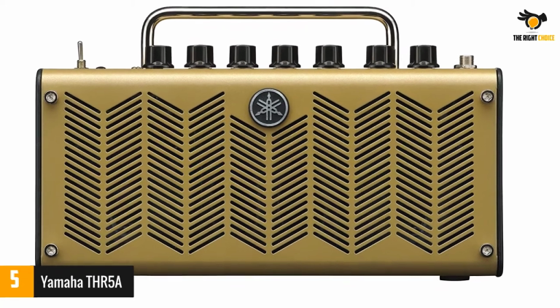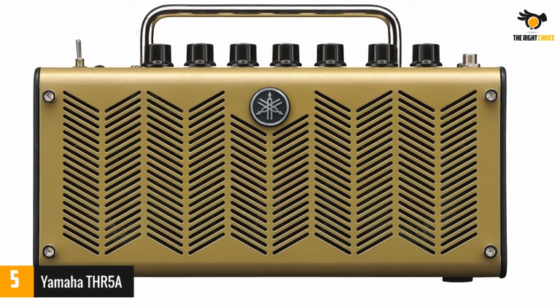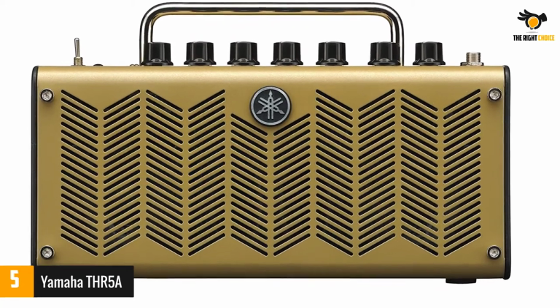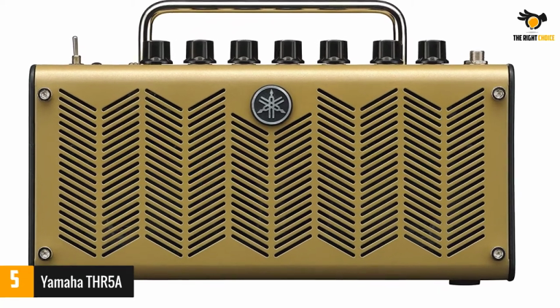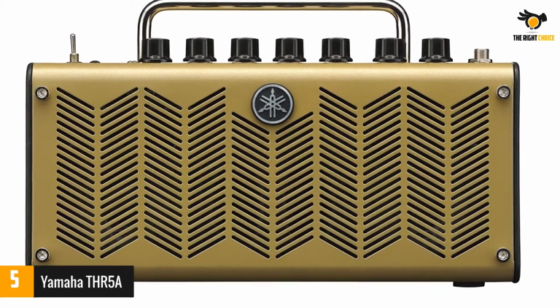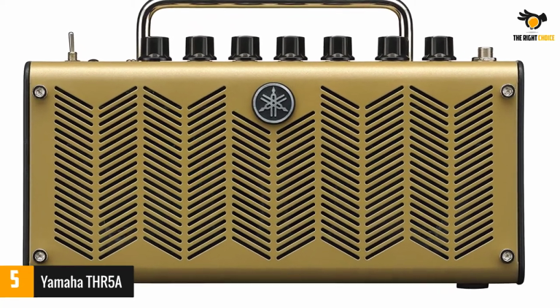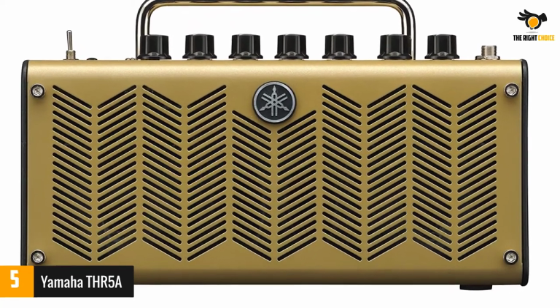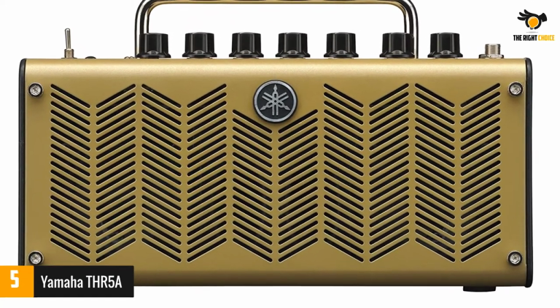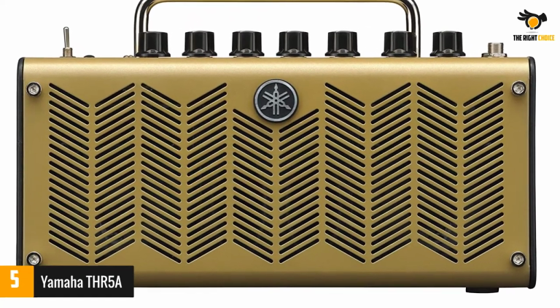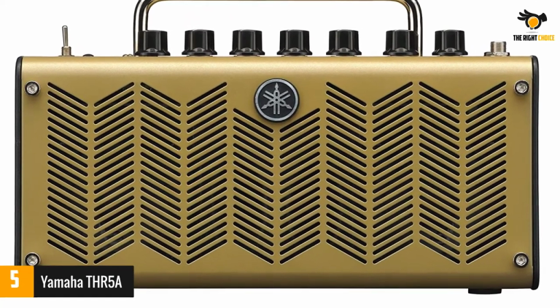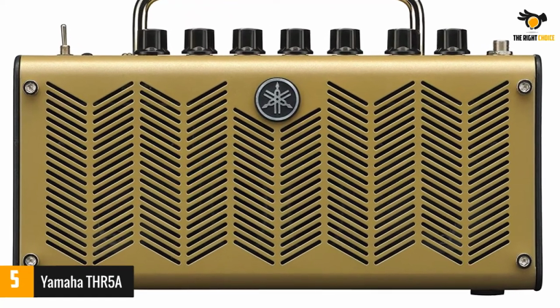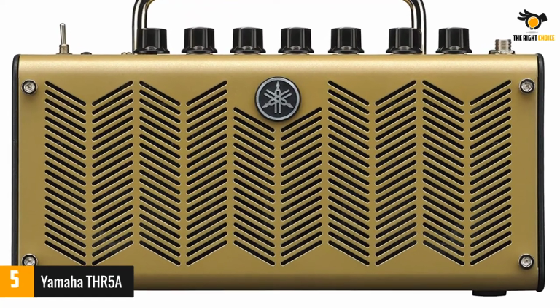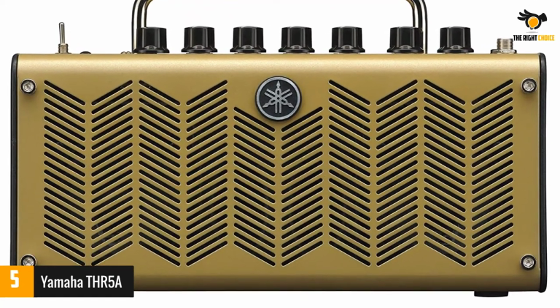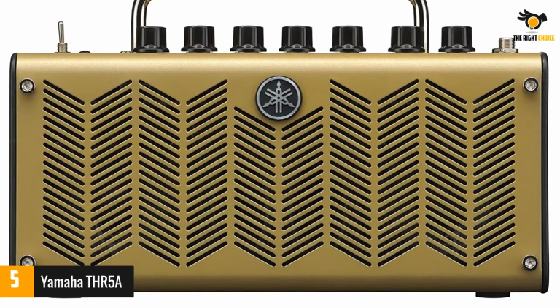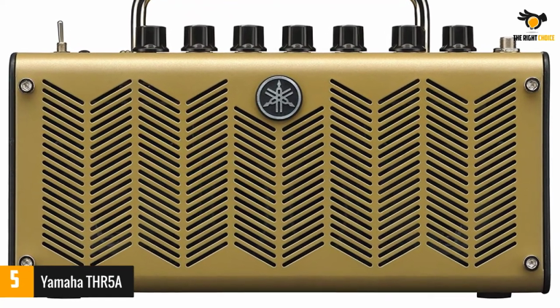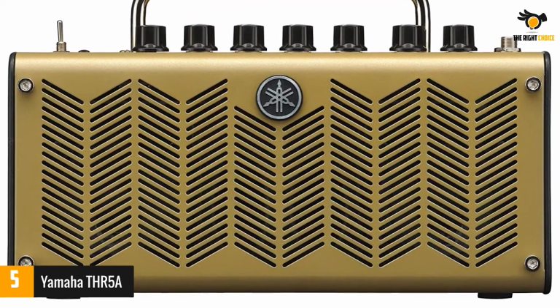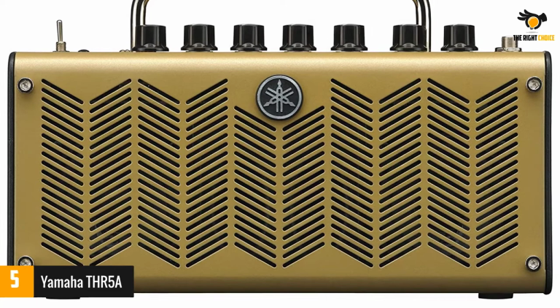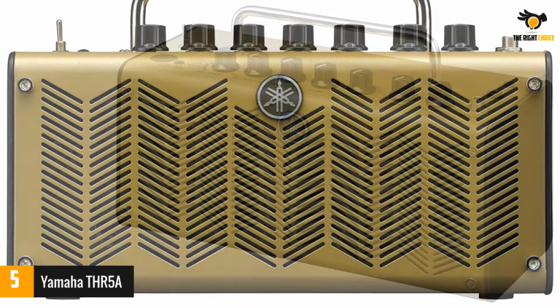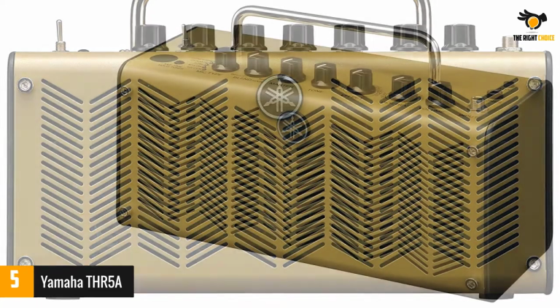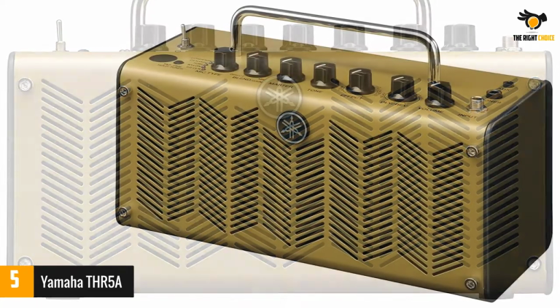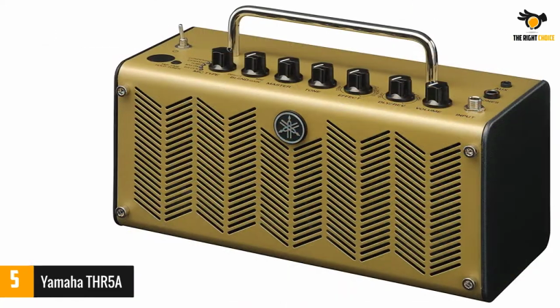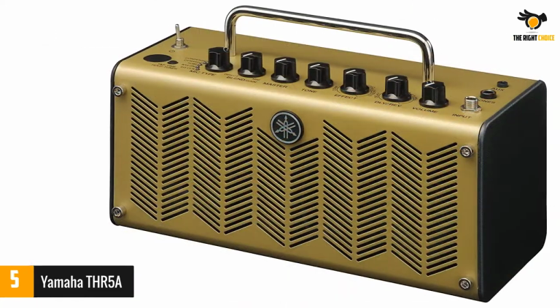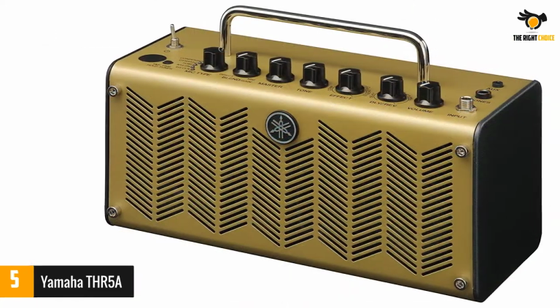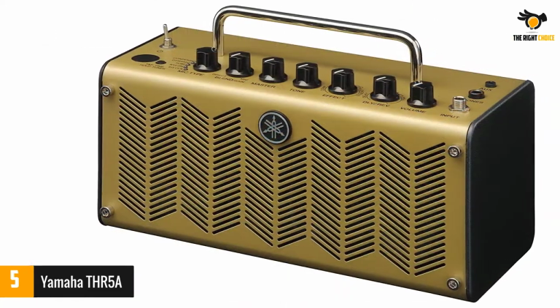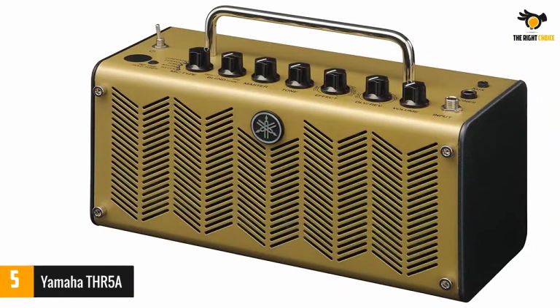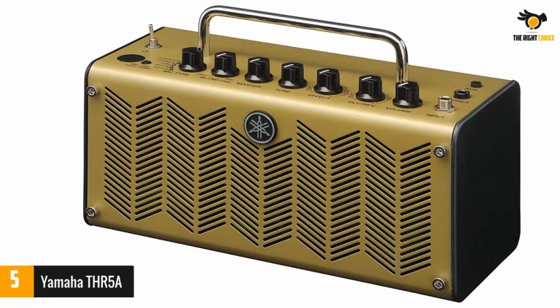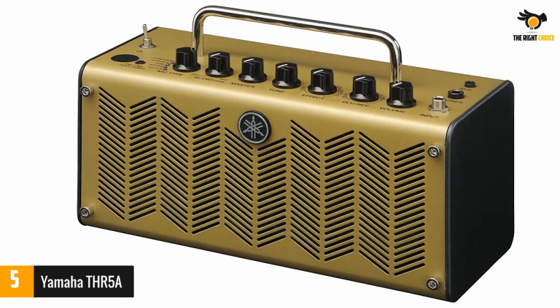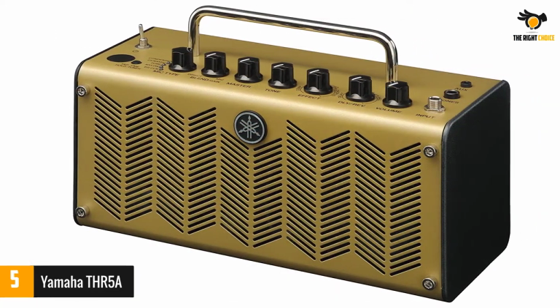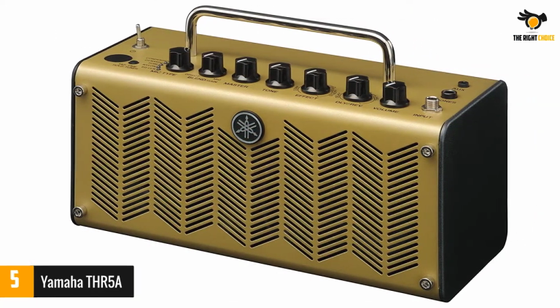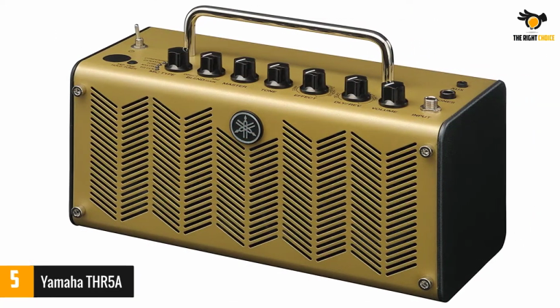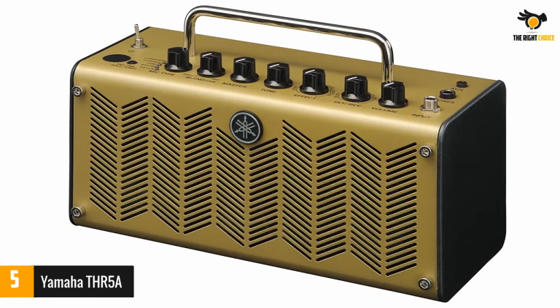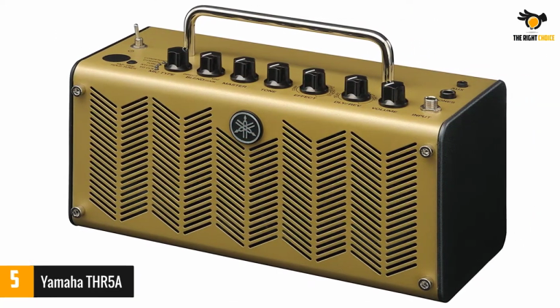Its standout feature is the built-in VCM — virtual circuit modeling — technology, which allows this compact amp to emulate different mic types.